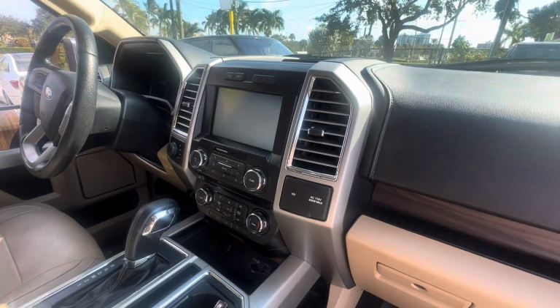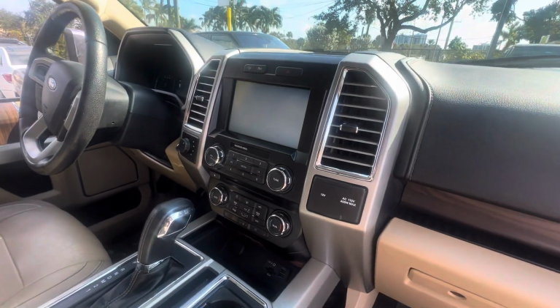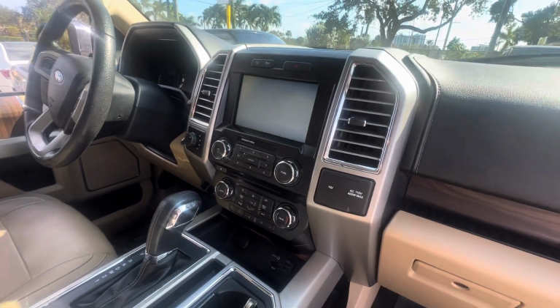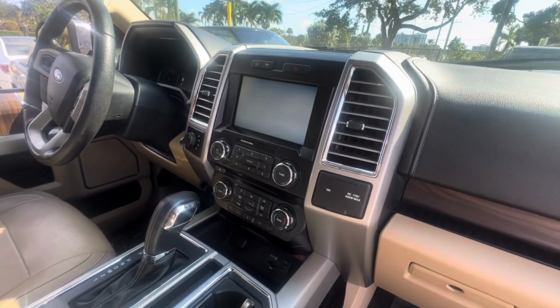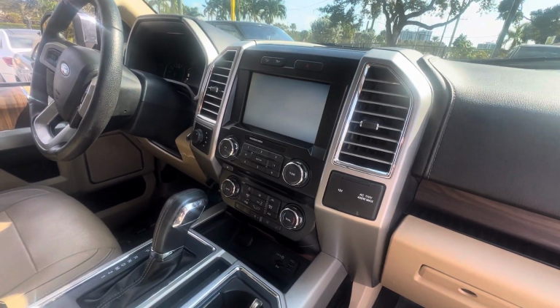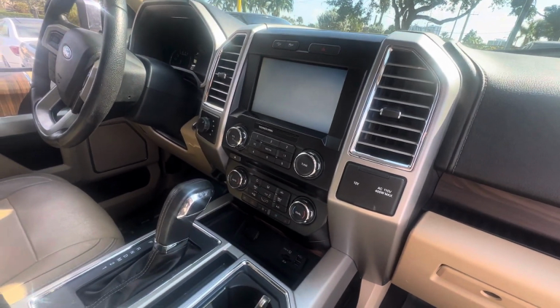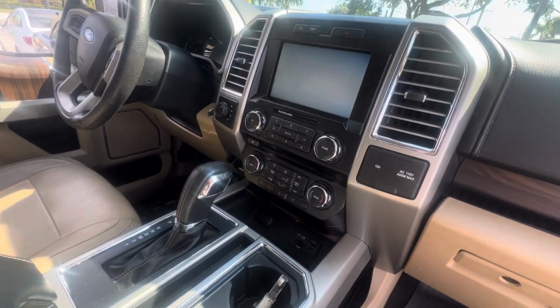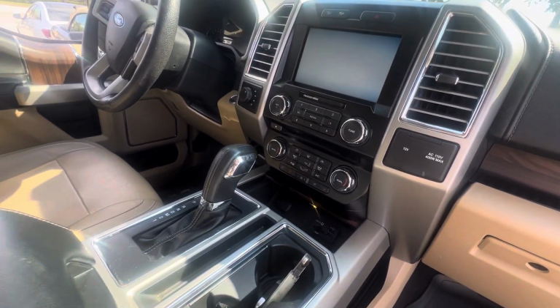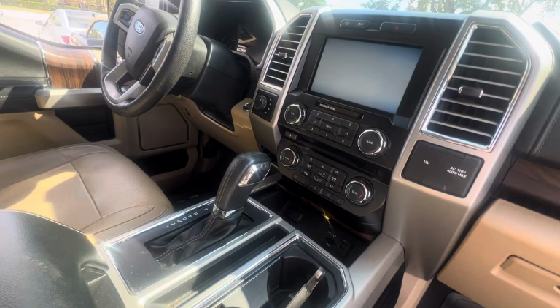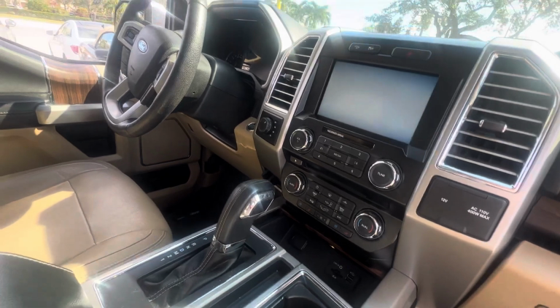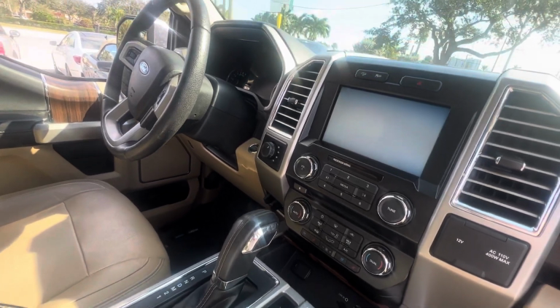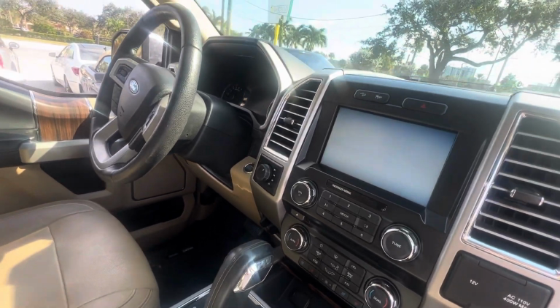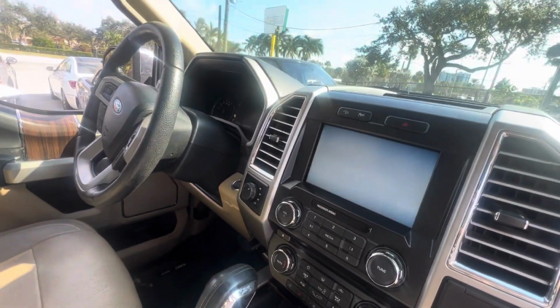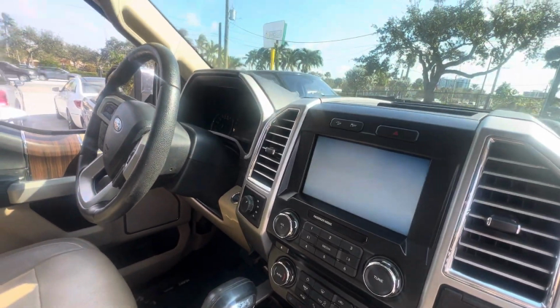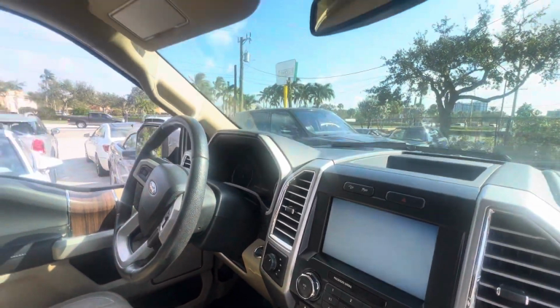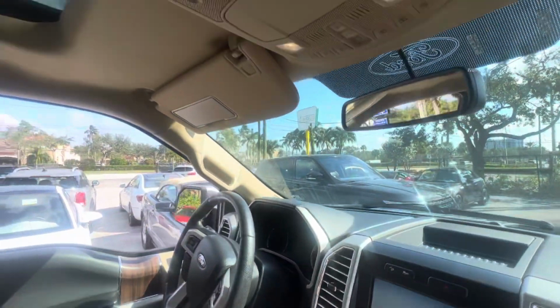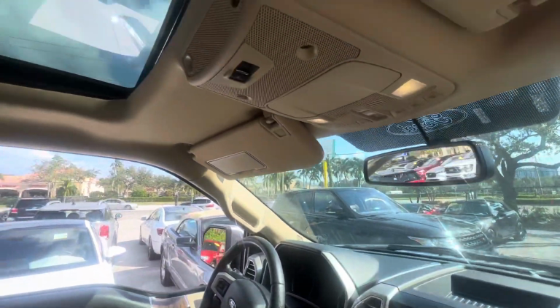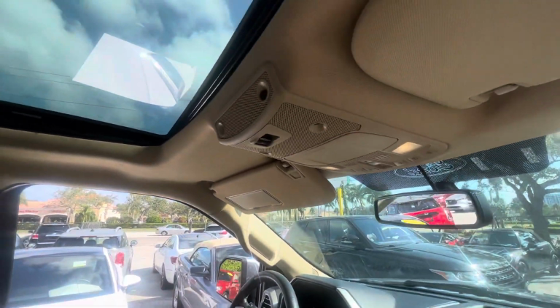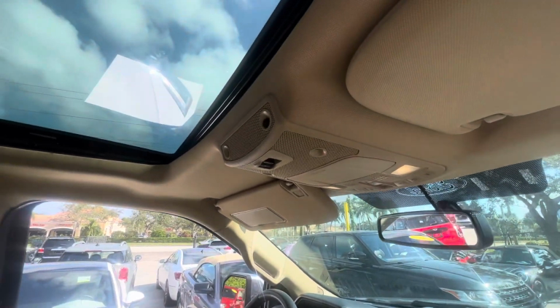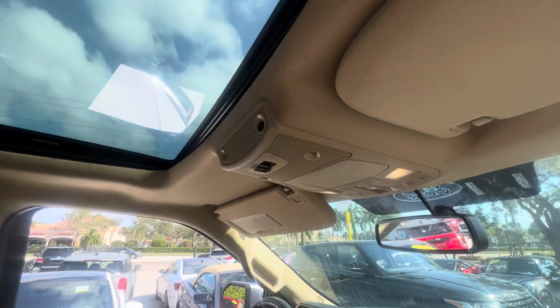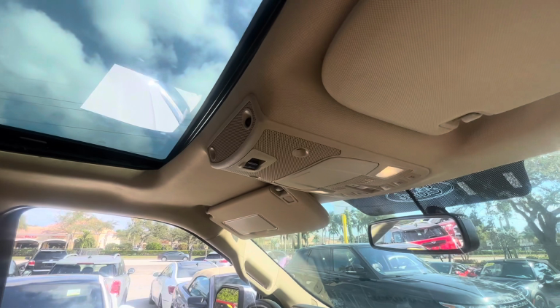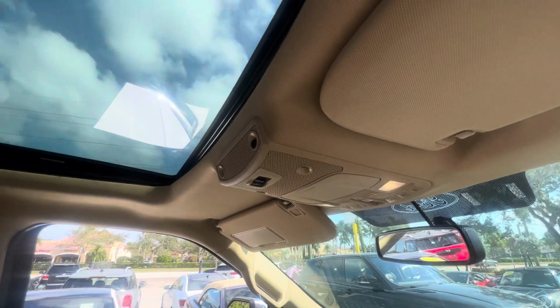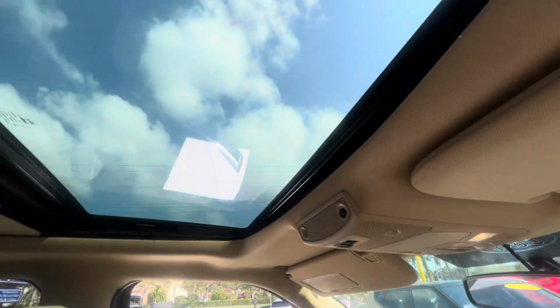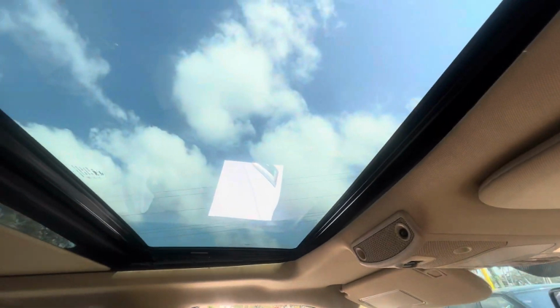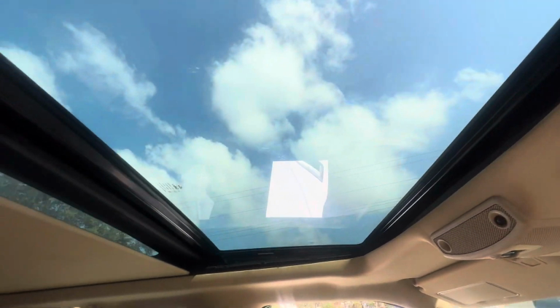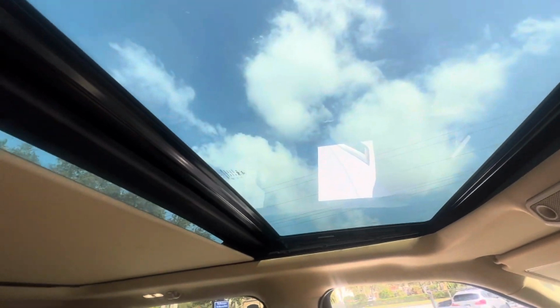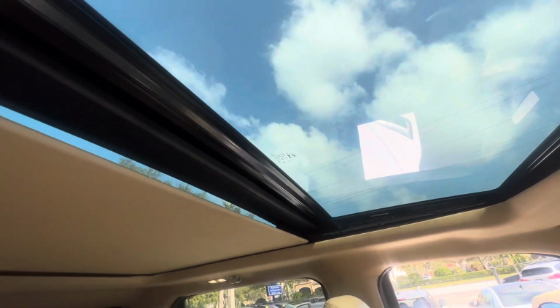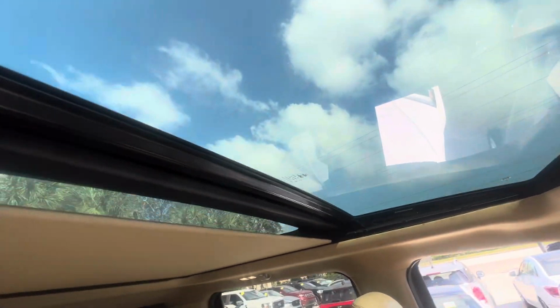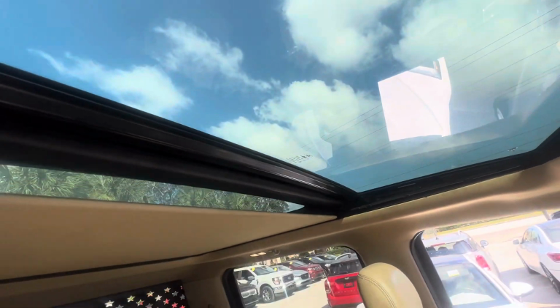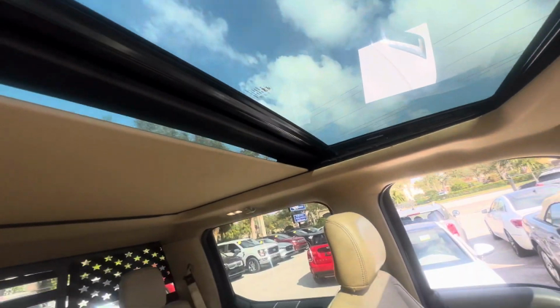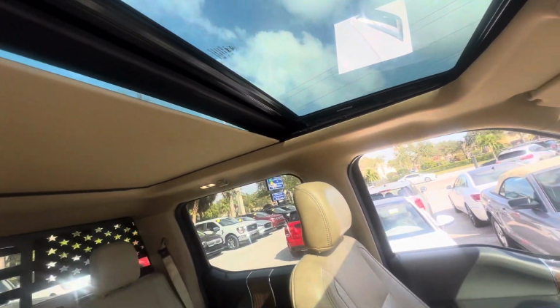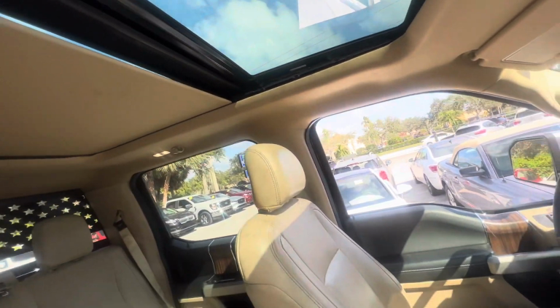I'll go slow here so you can see the dash. I don't know exactly what everybody was looking for on it, but it's got the sunroof — the full panel roof goes back even more.